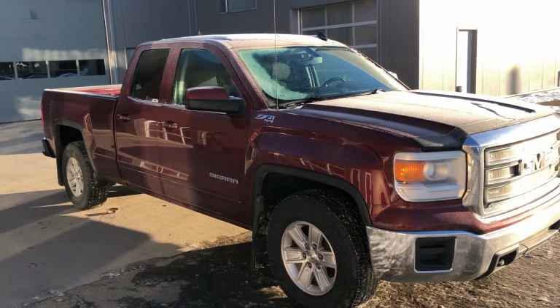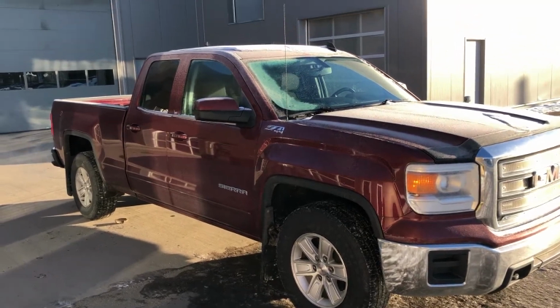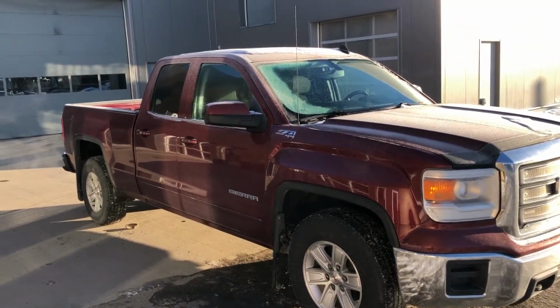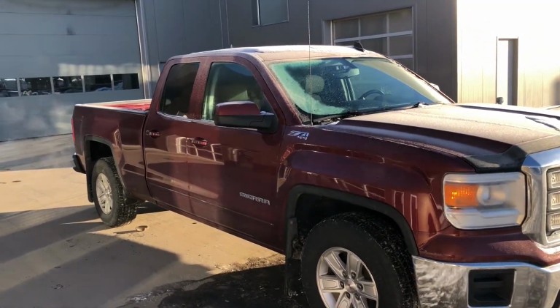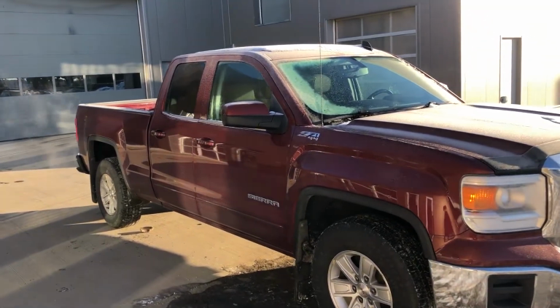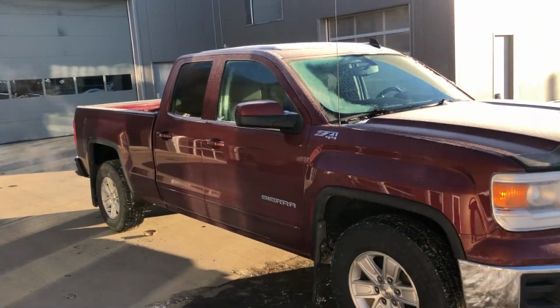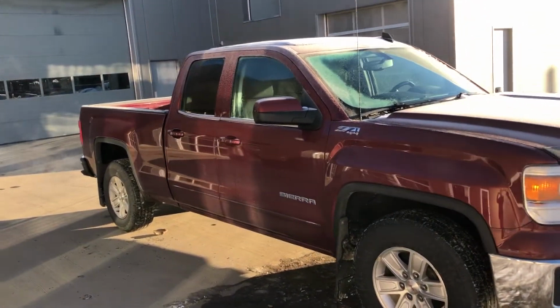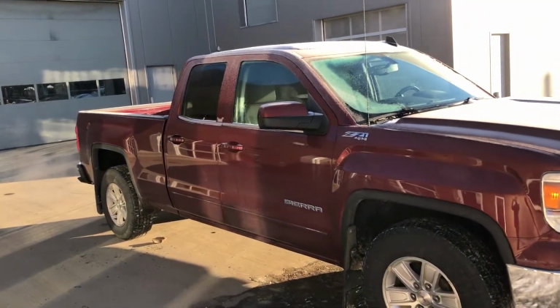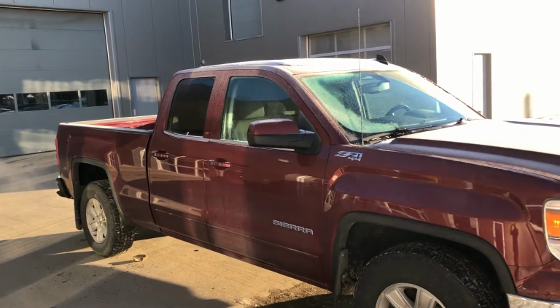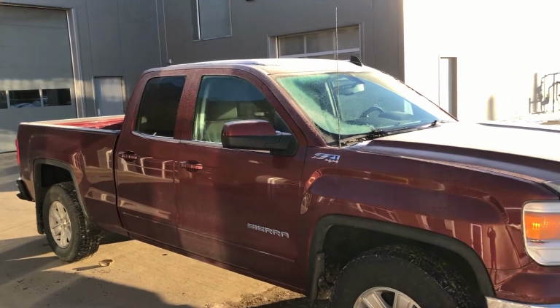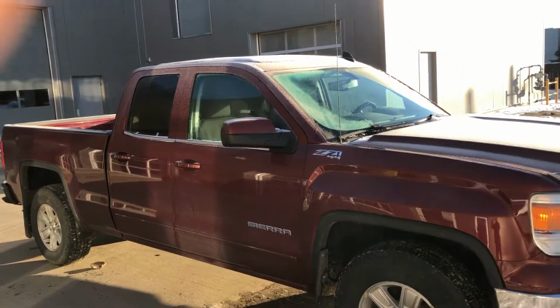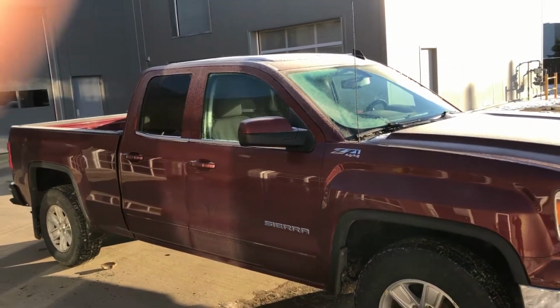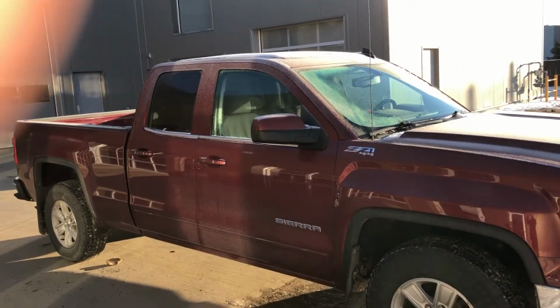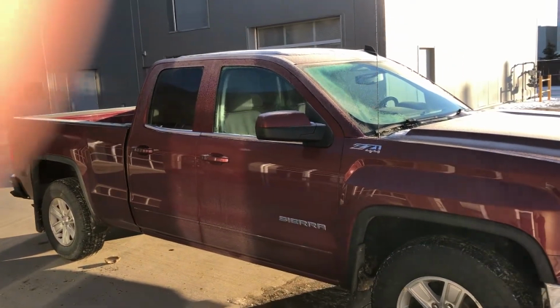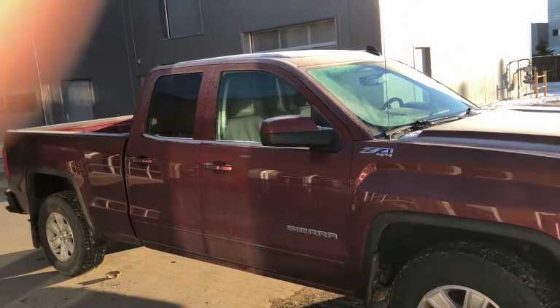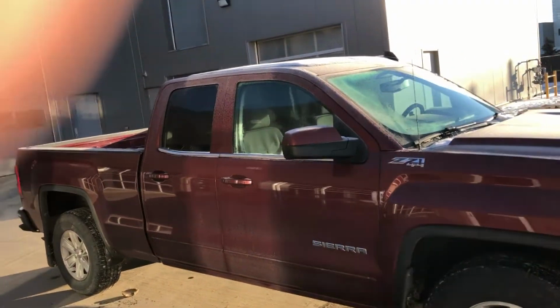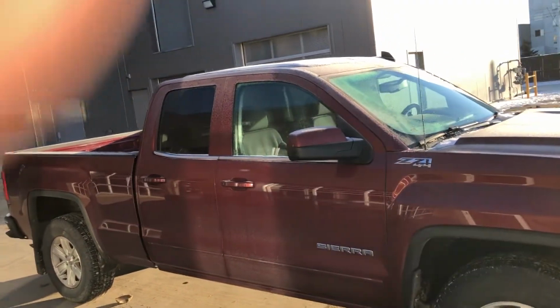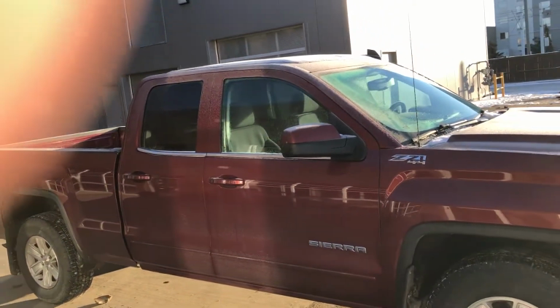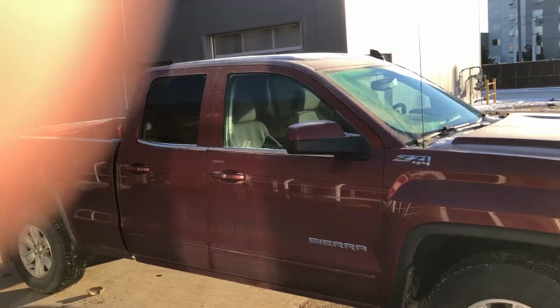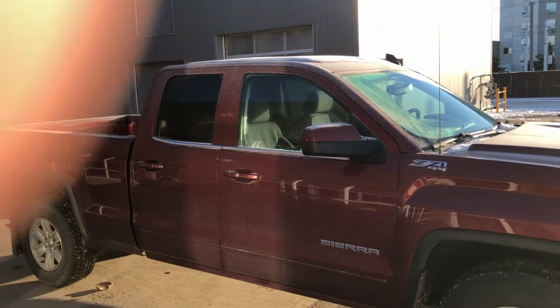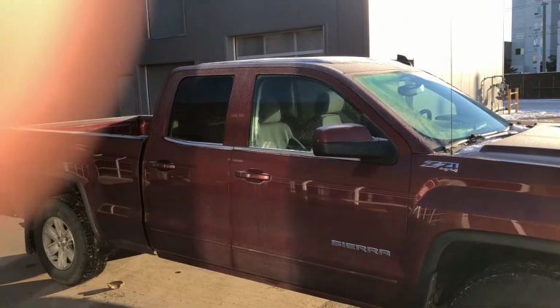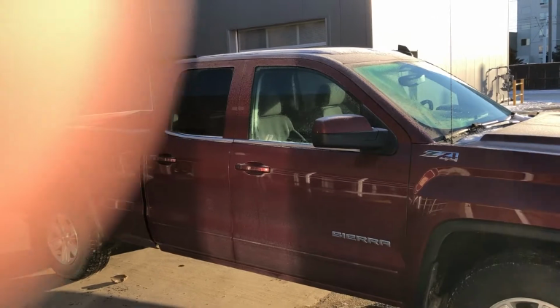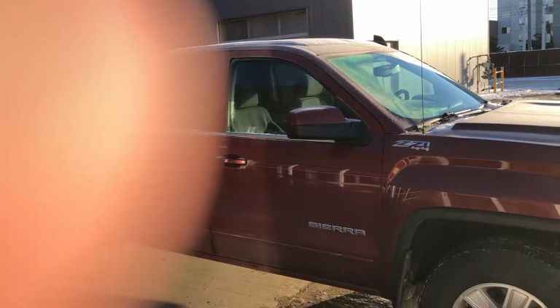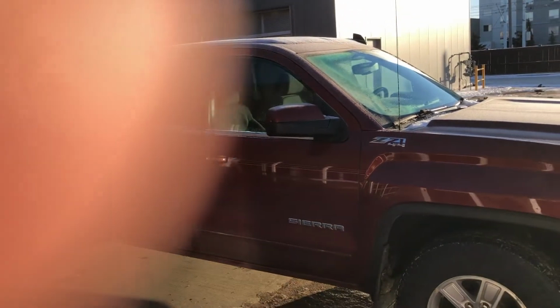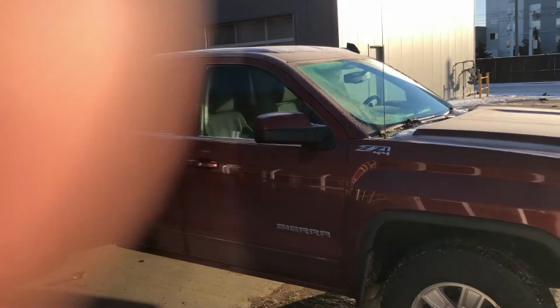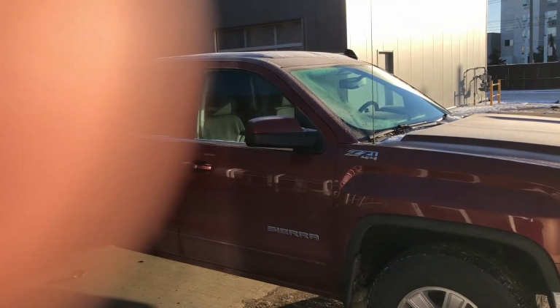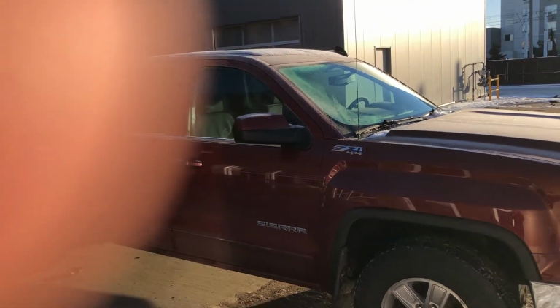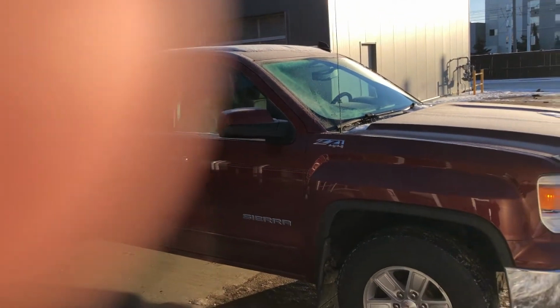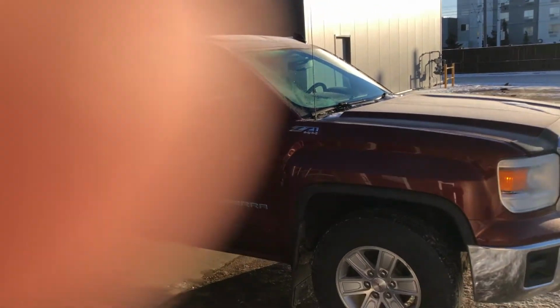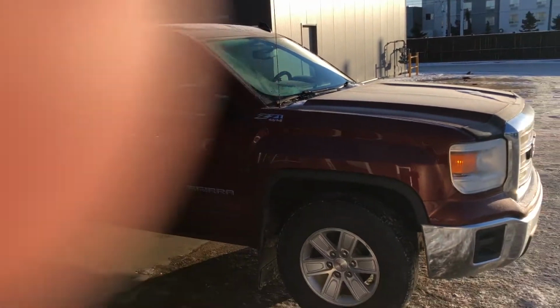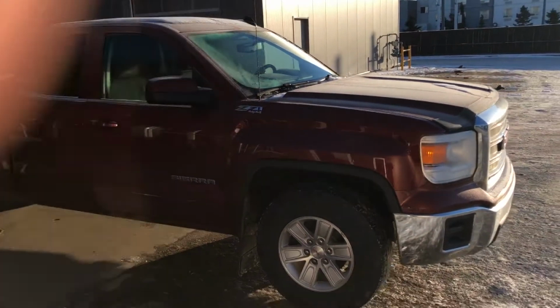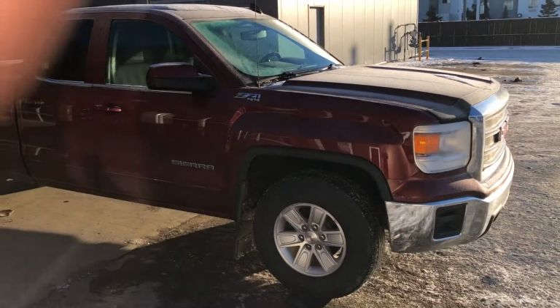Hi there, this is Zach from River City showing you the 2015 GMC Sierra. I'm just going to go through some of the features for you and give you a little insight on what this truck is really like, and I hope you like it.